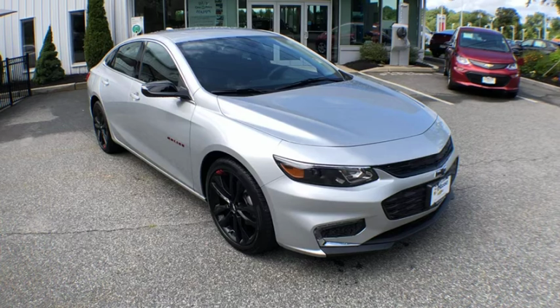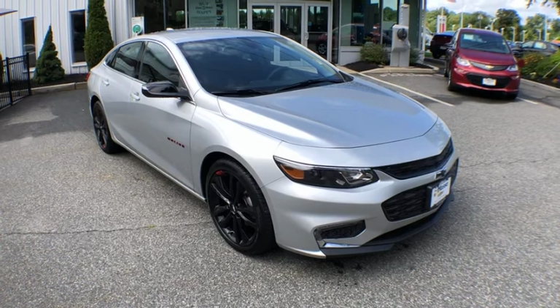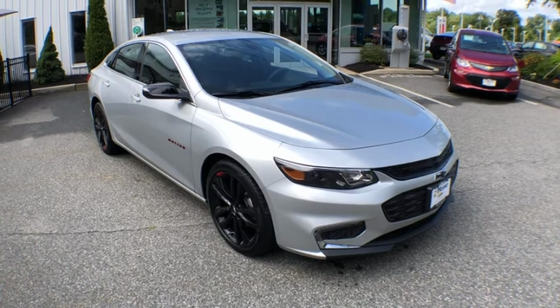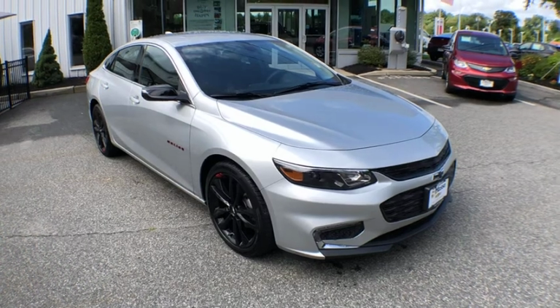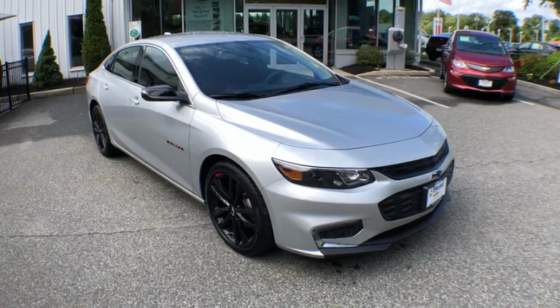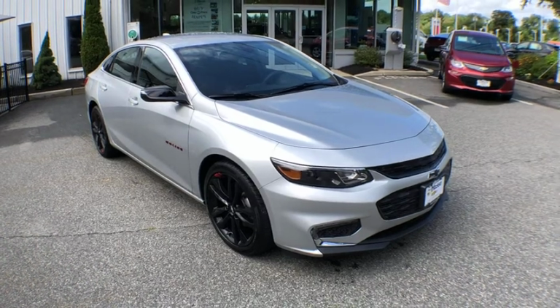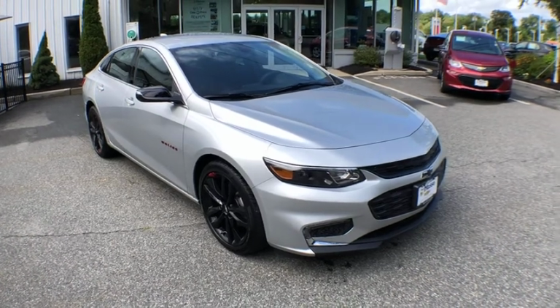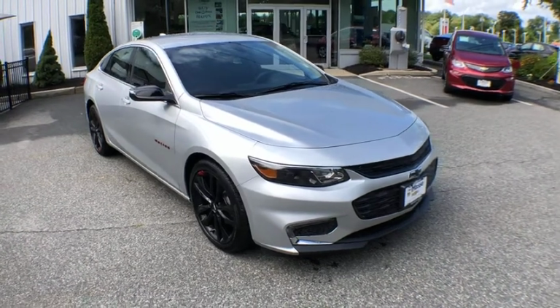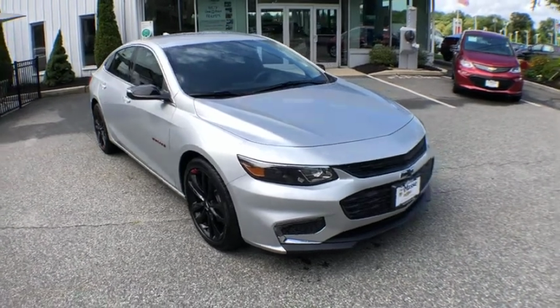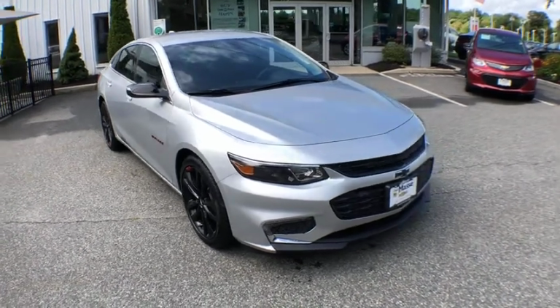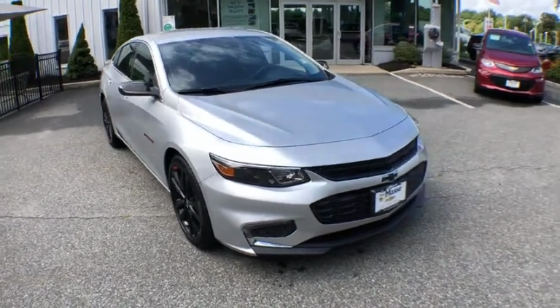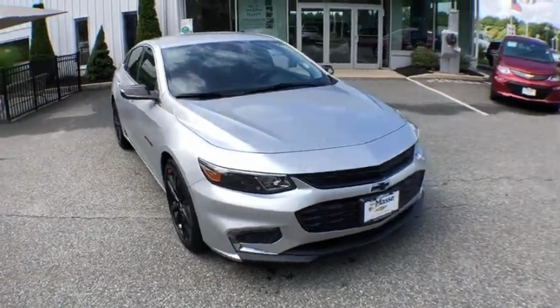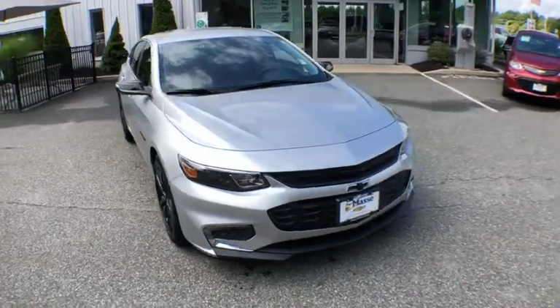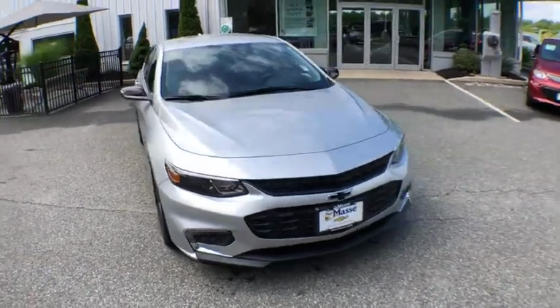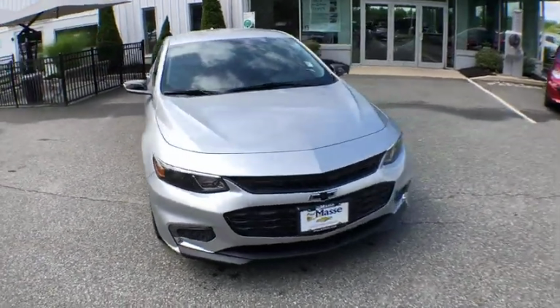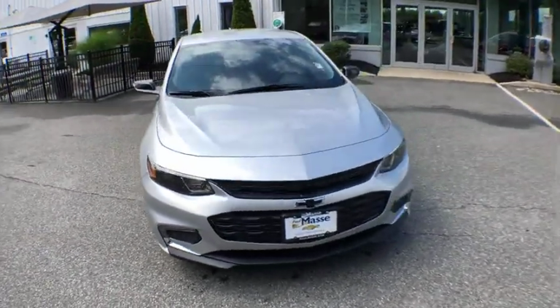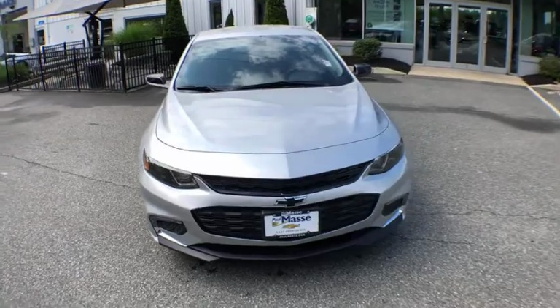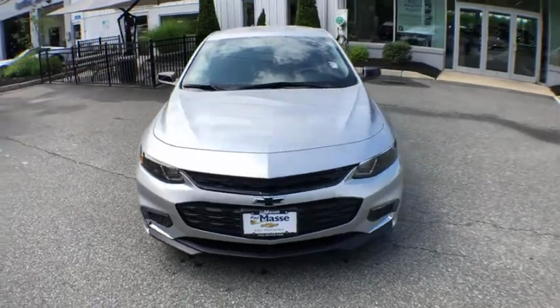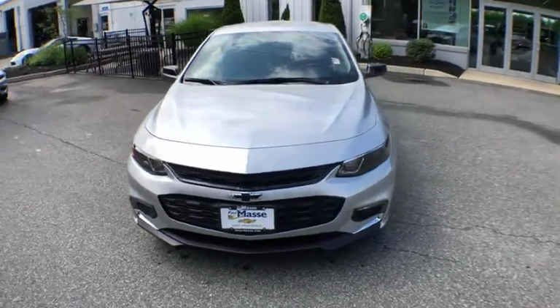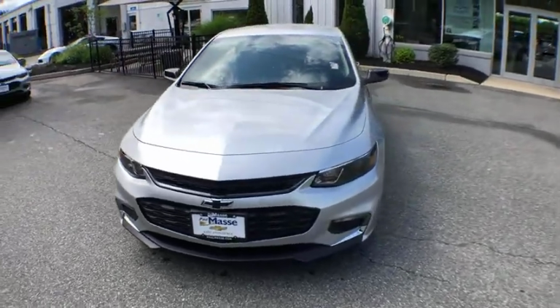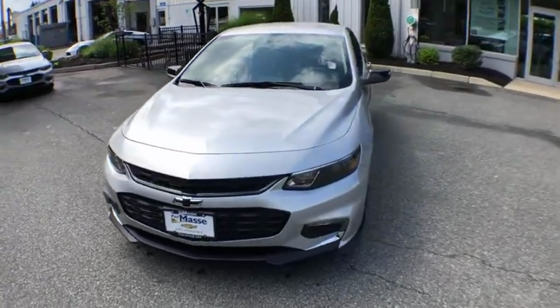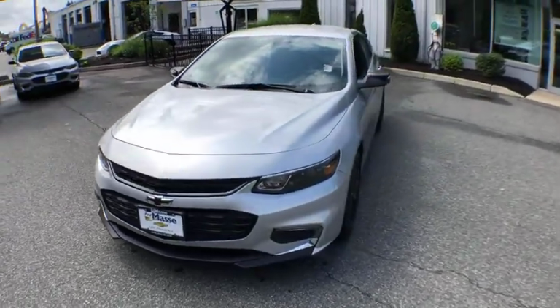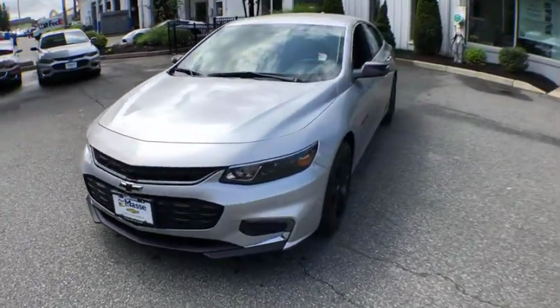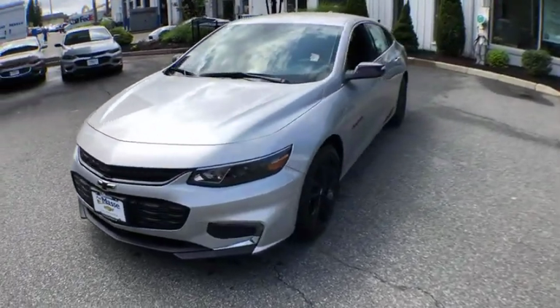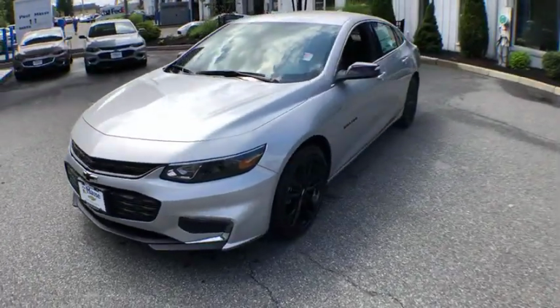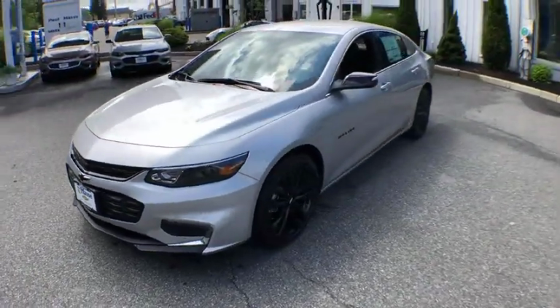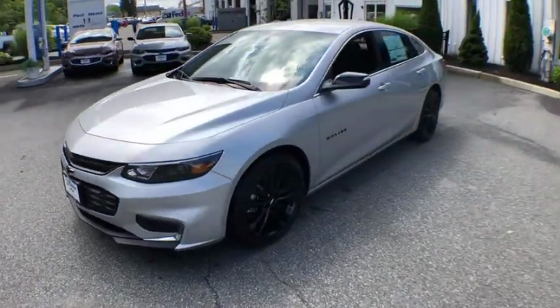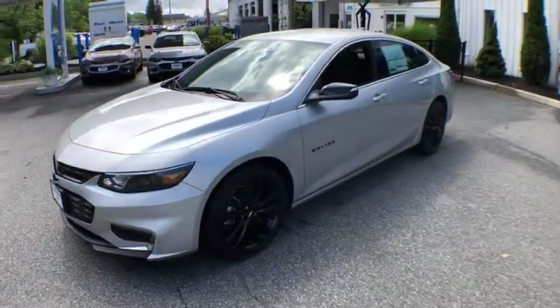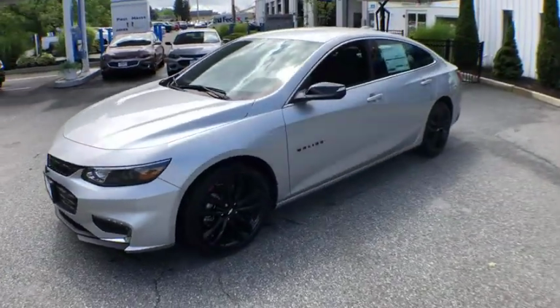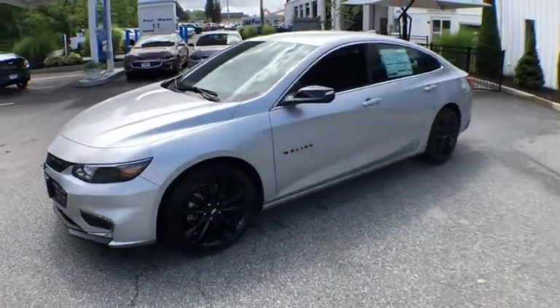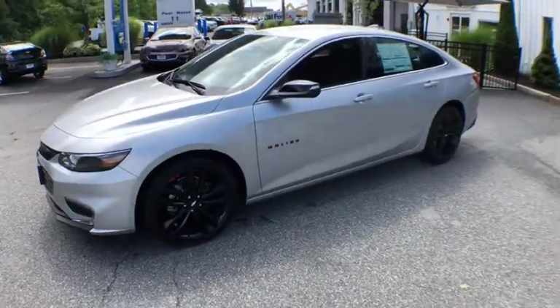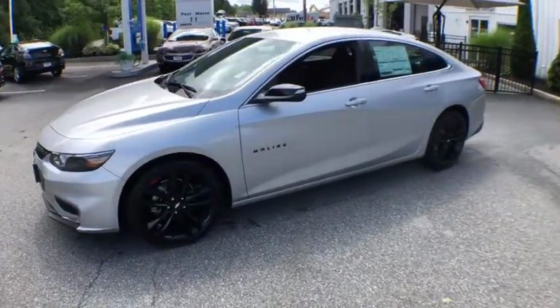The 2018 Chevrolet Malibu — a combination of performance and fuel economy. The Malibu is a great commuting car. Here are some of this vehicle's great options.